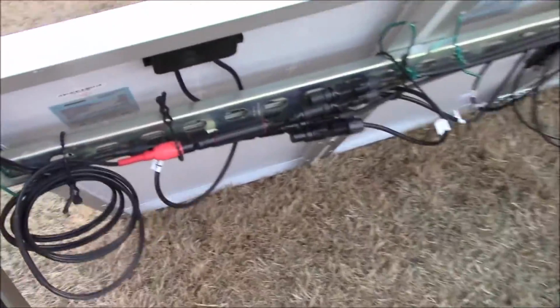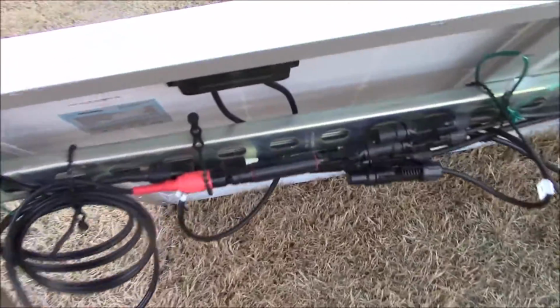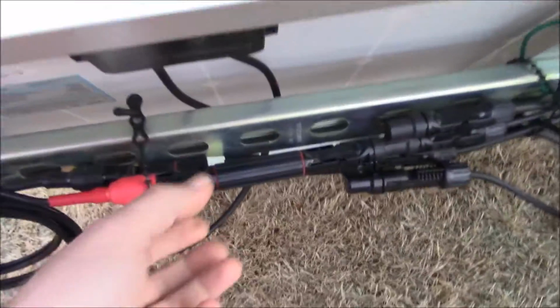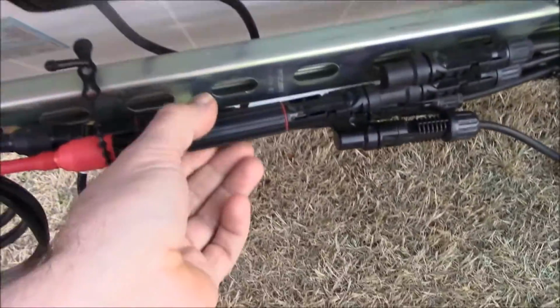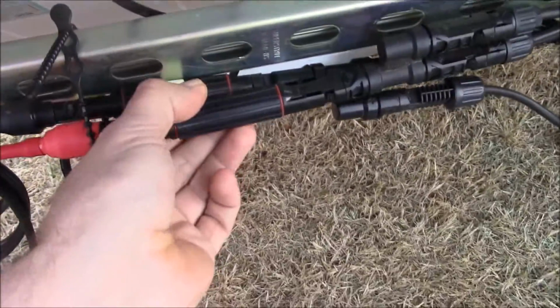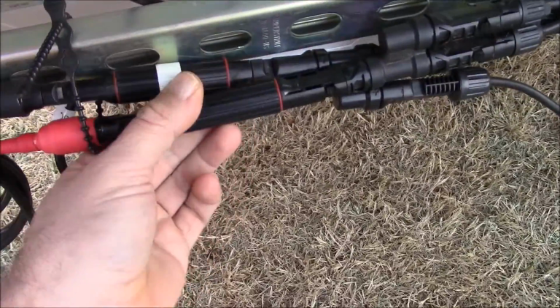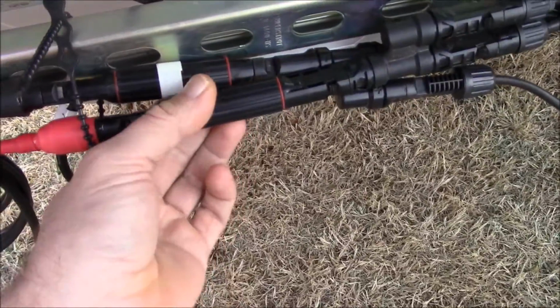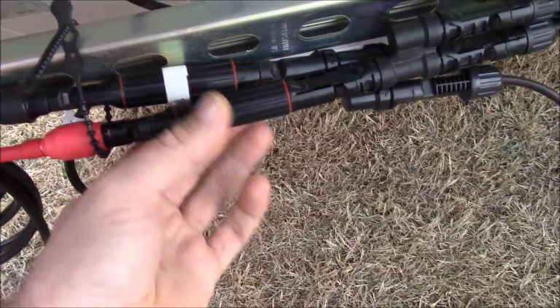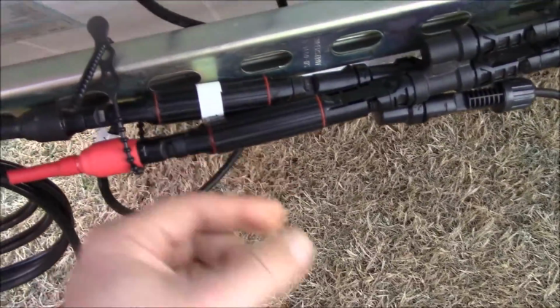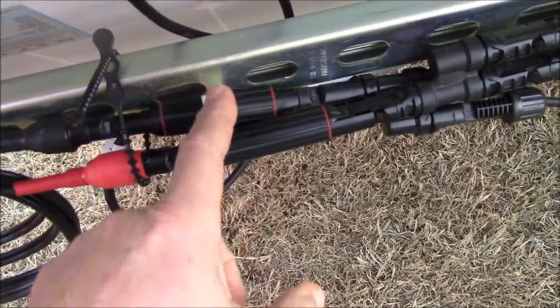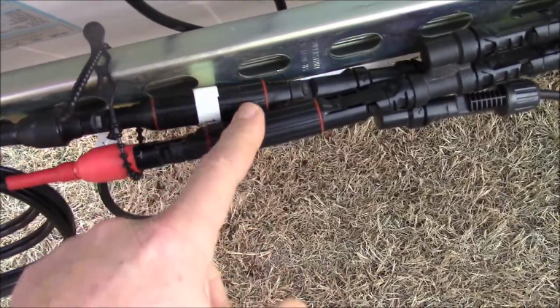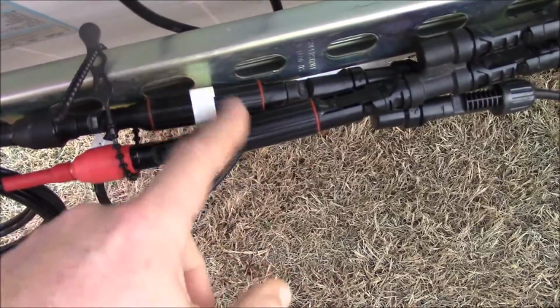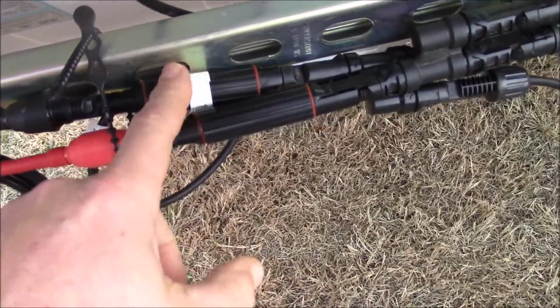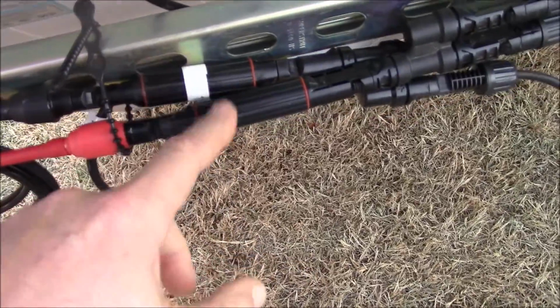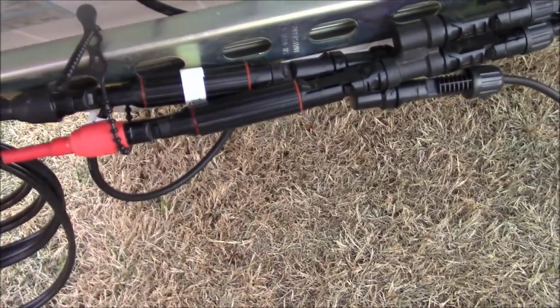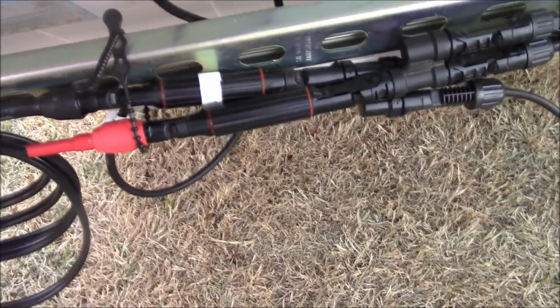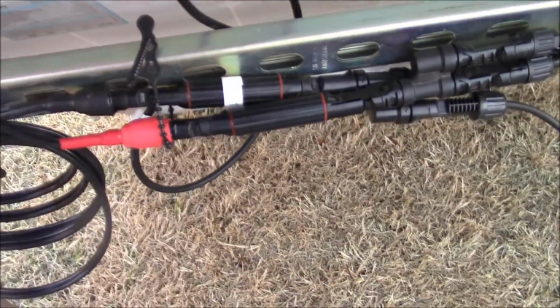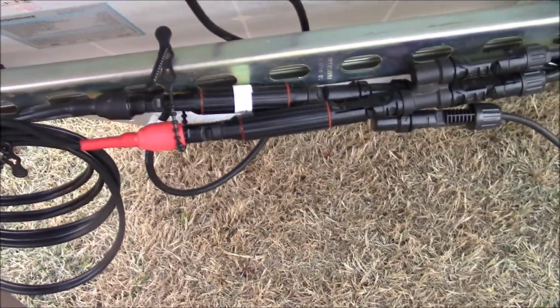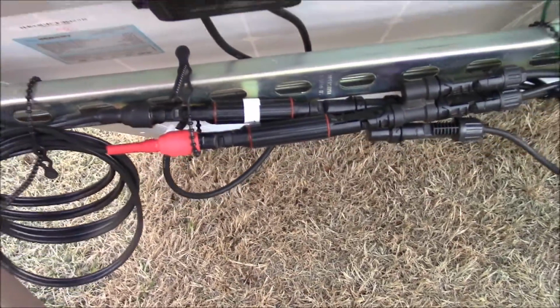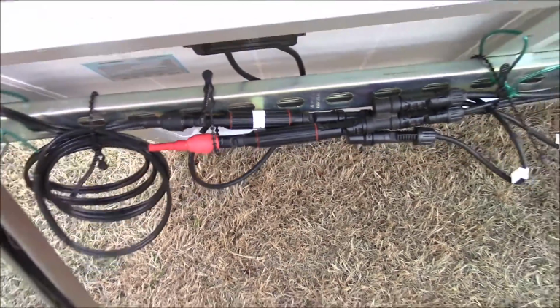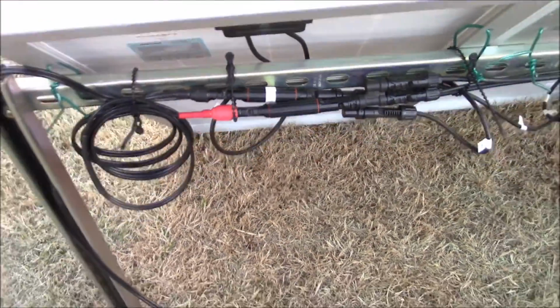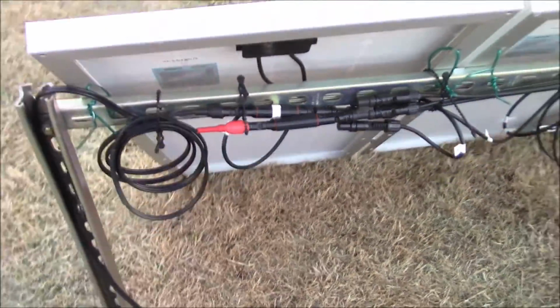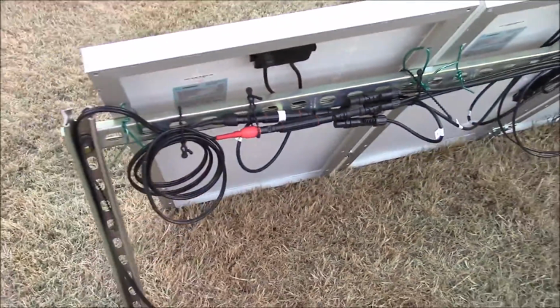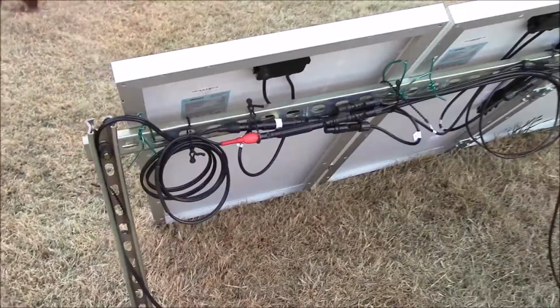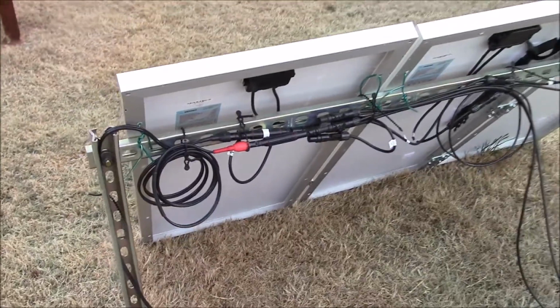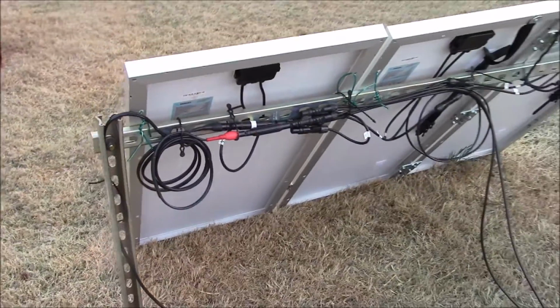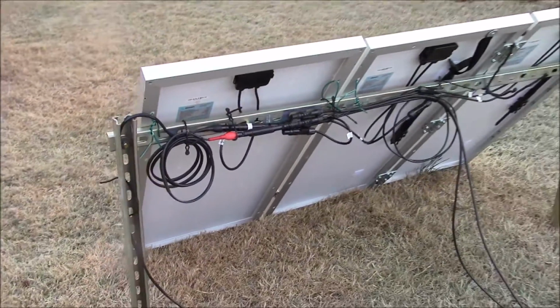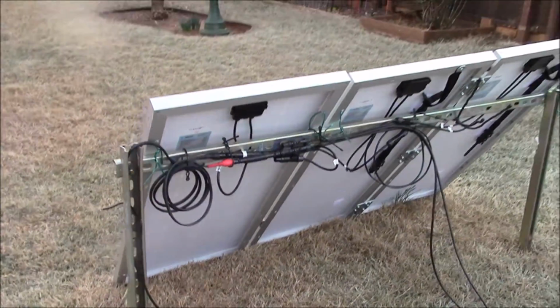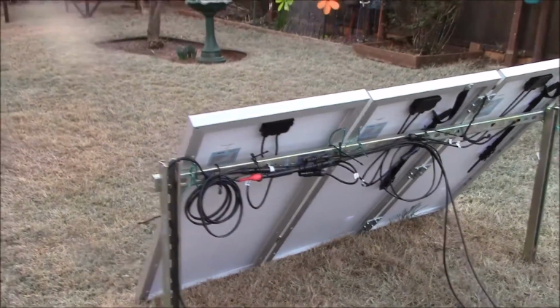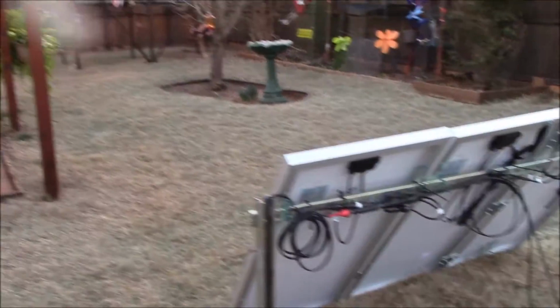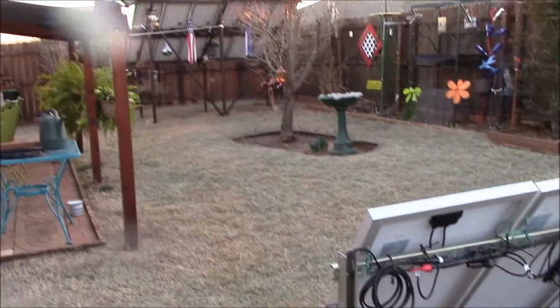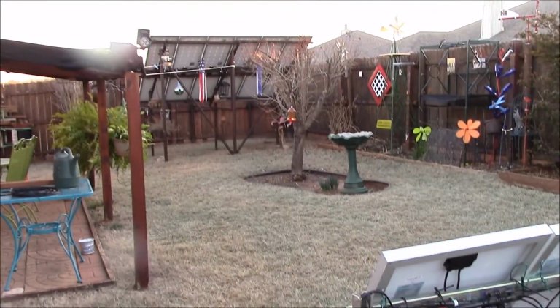Here's the fuses too. I got two inline fuses for protection. Thanks for watching guys, and we'll see you next time.